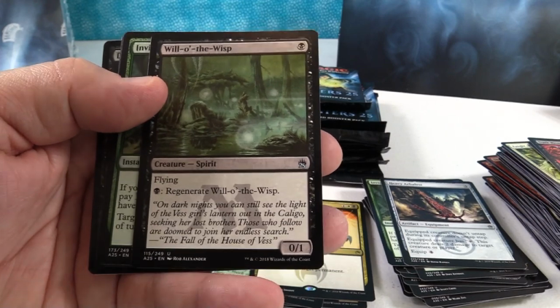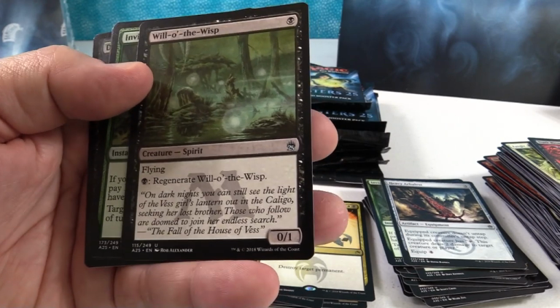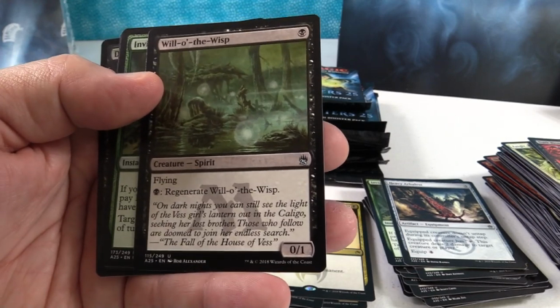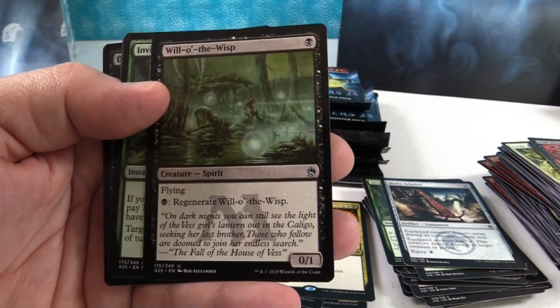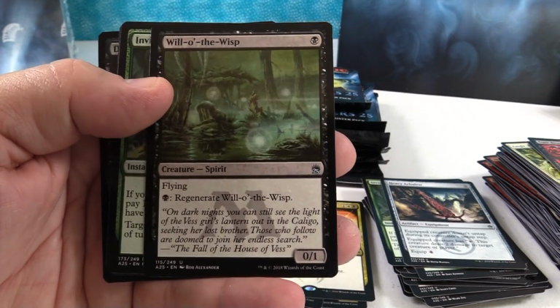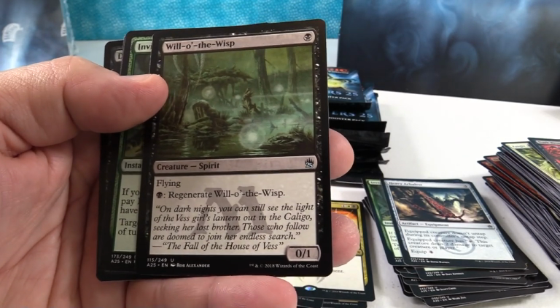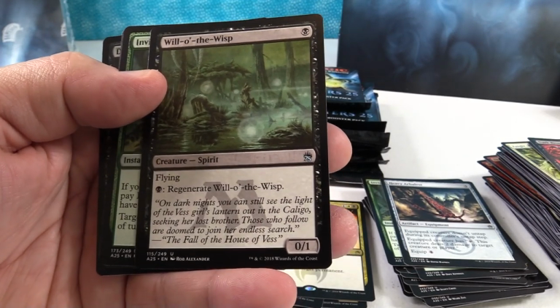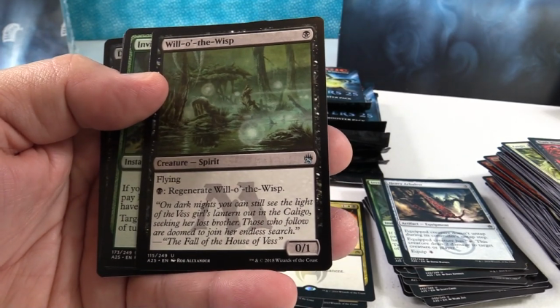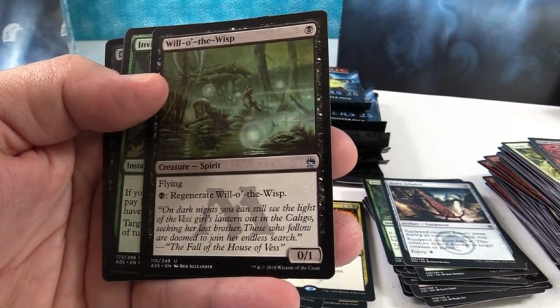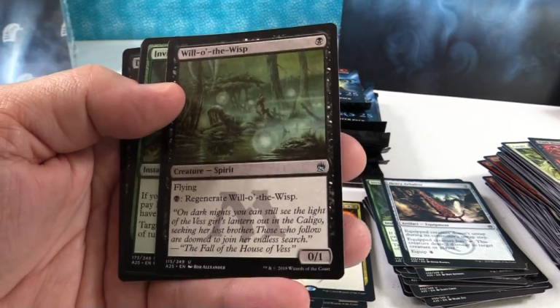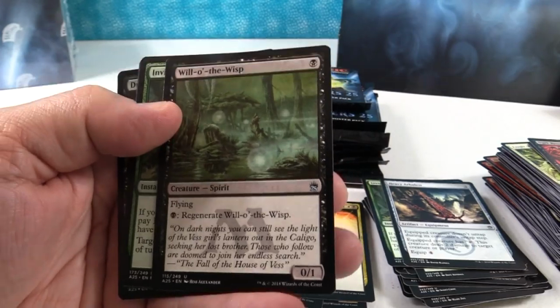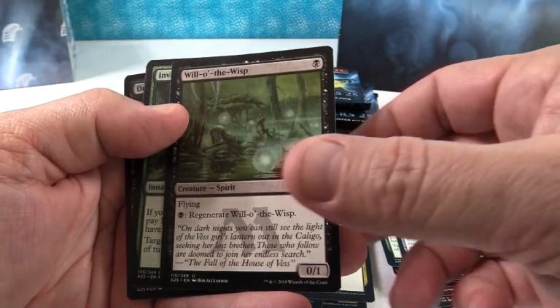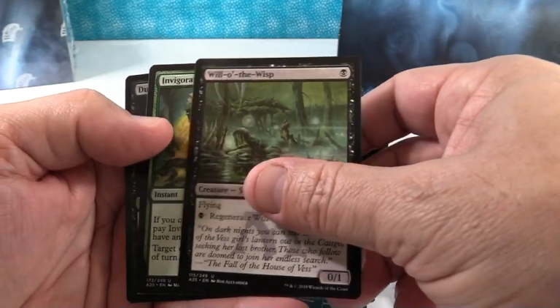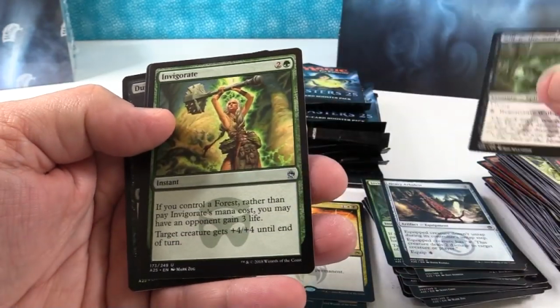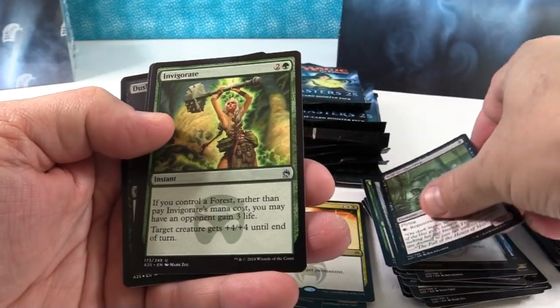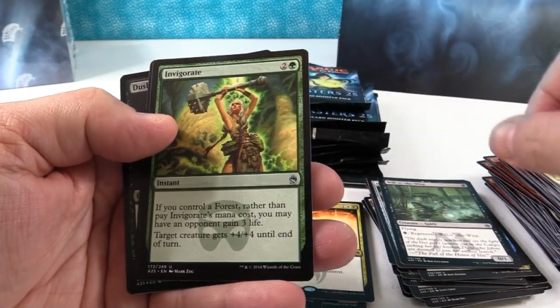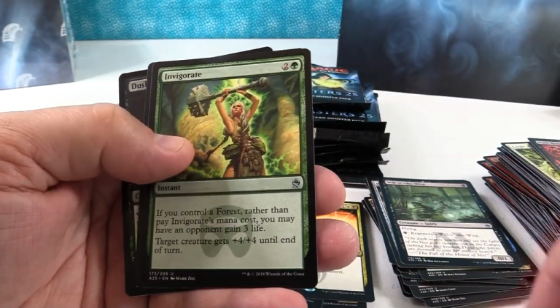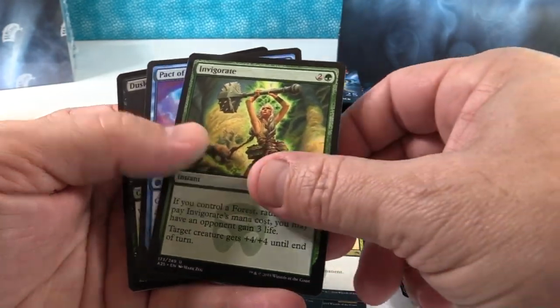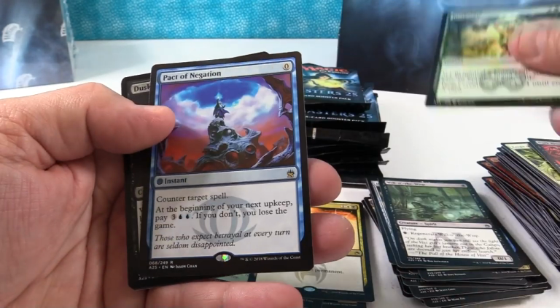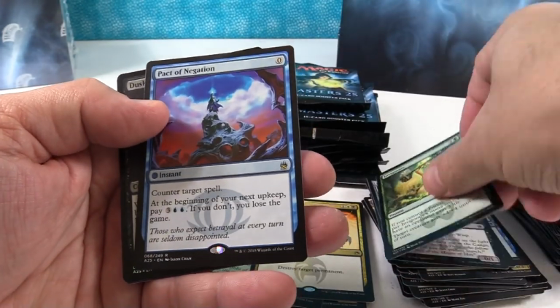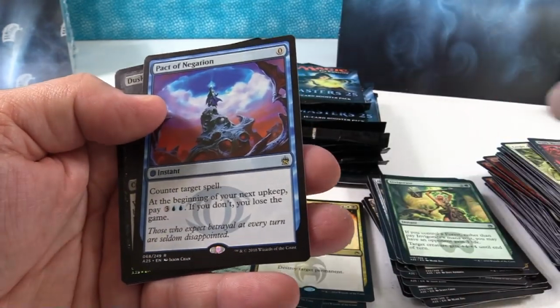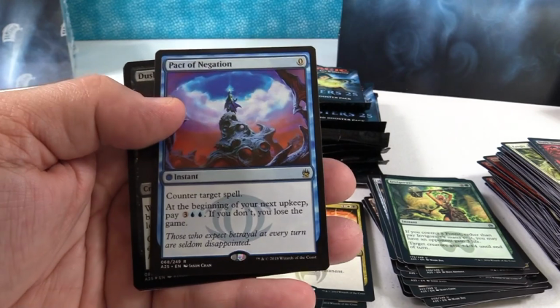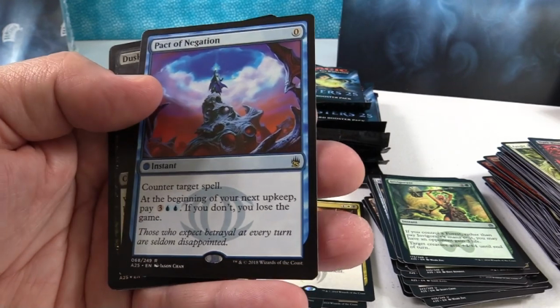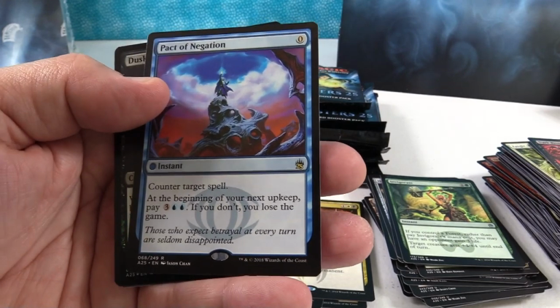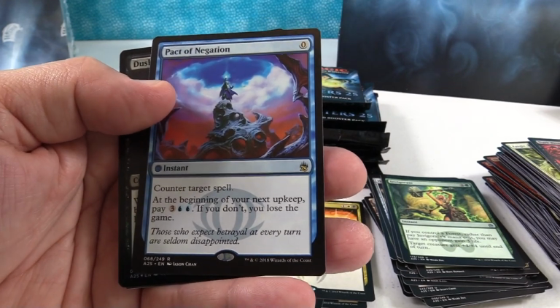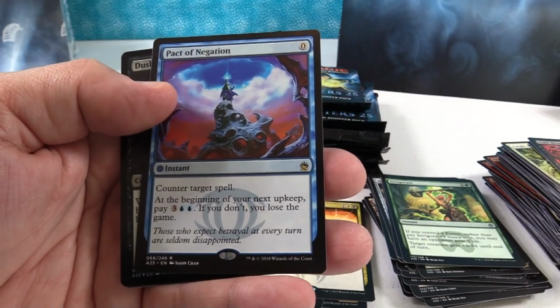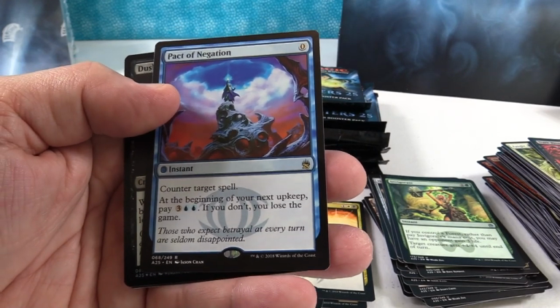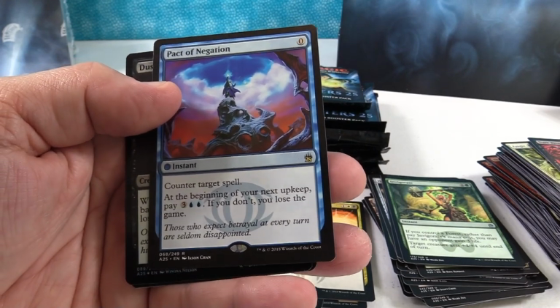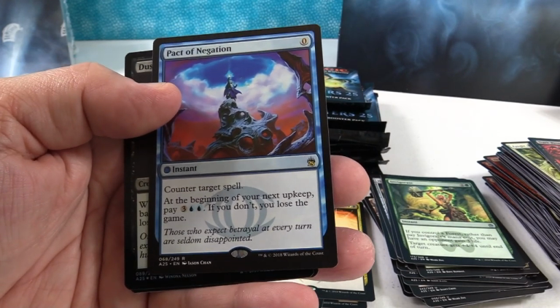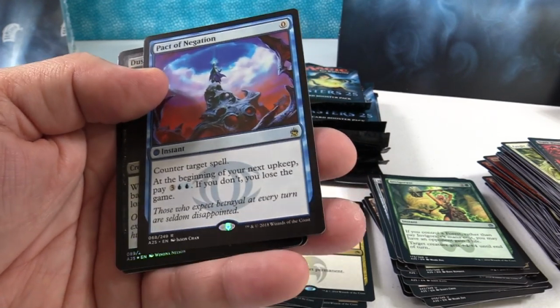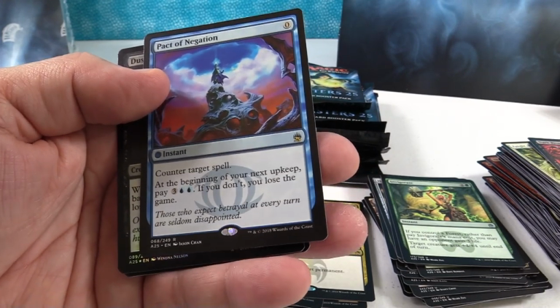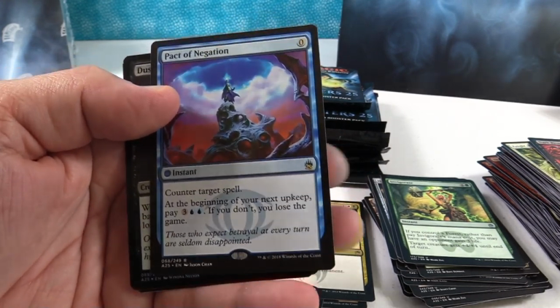Okay, it's in the uncommon spot — that was a rare. That's cool. Invigorate — yeah, I've got a bunch of Invigorates. Pact of Negation — oh sweet rare! That's about a ten dollar rare right there, cool.